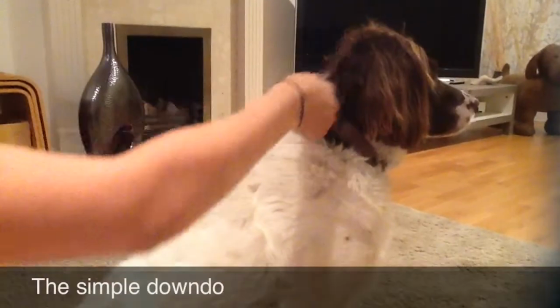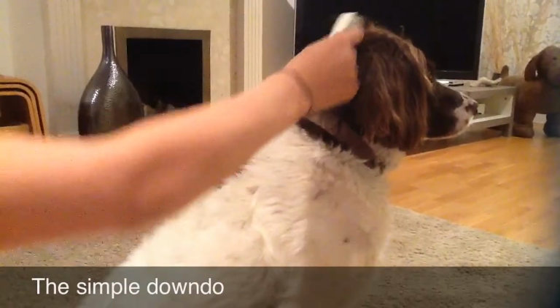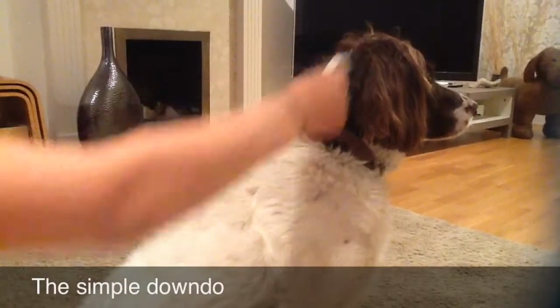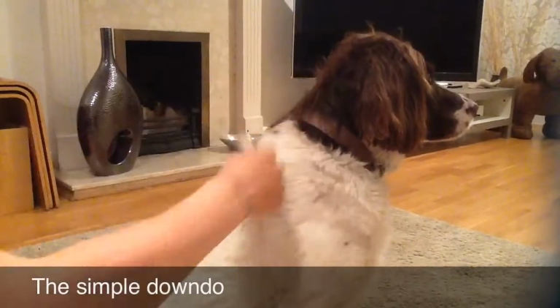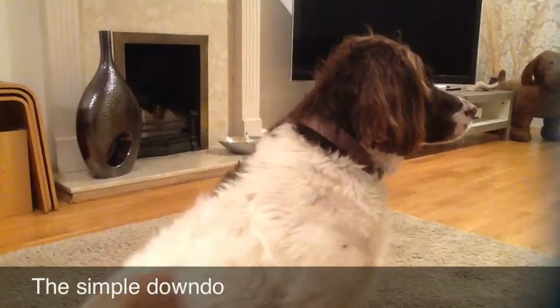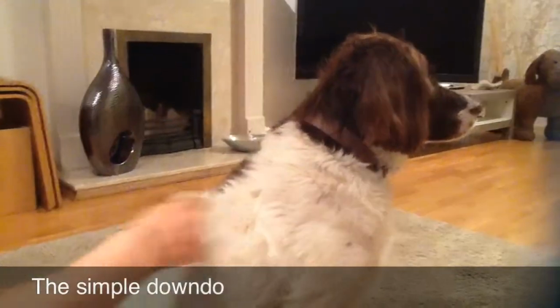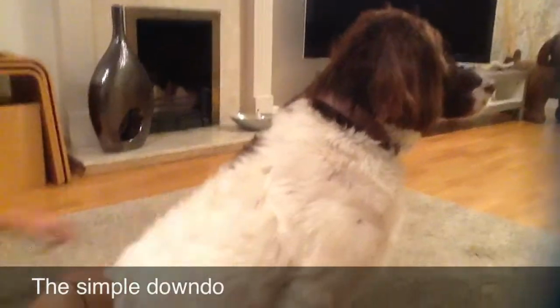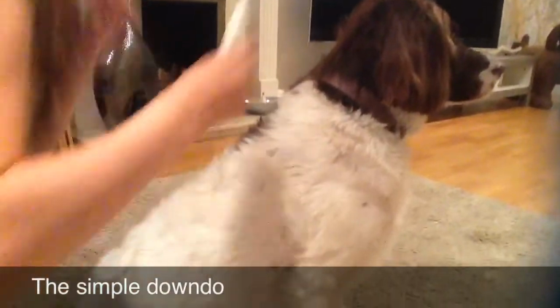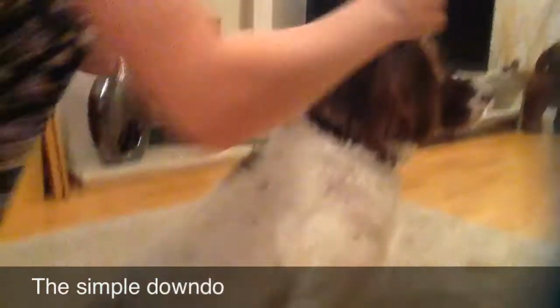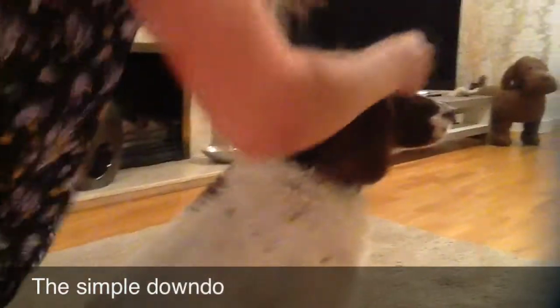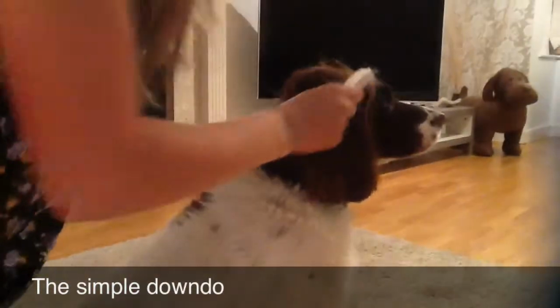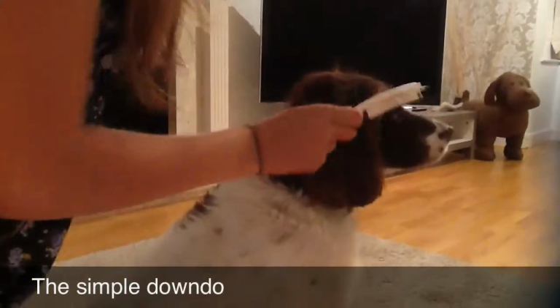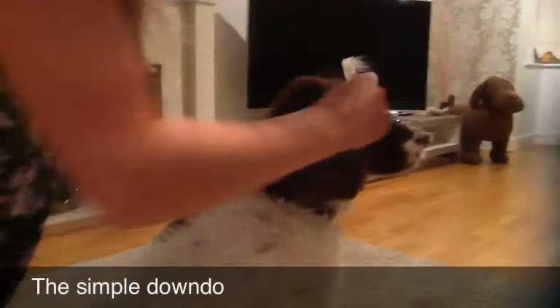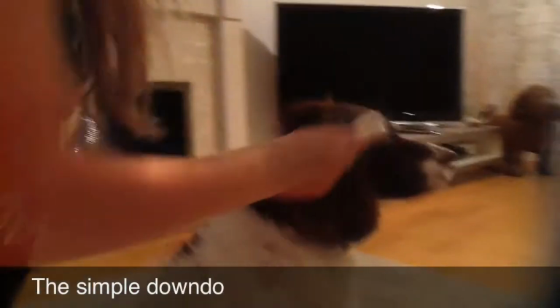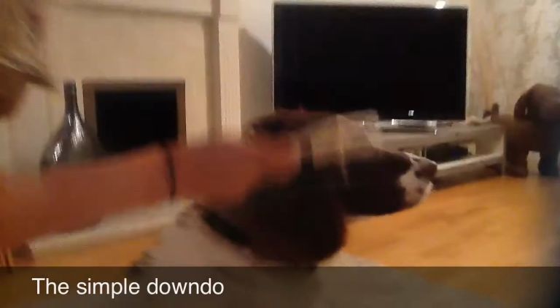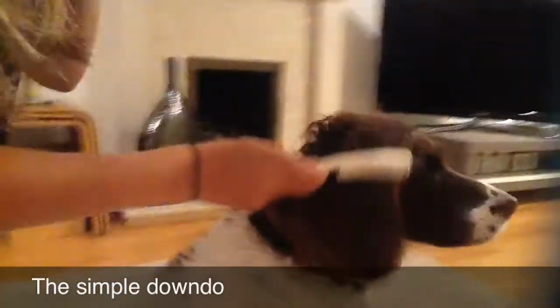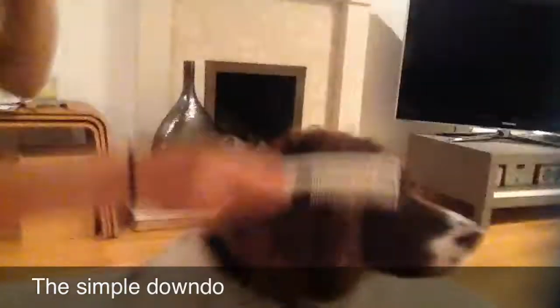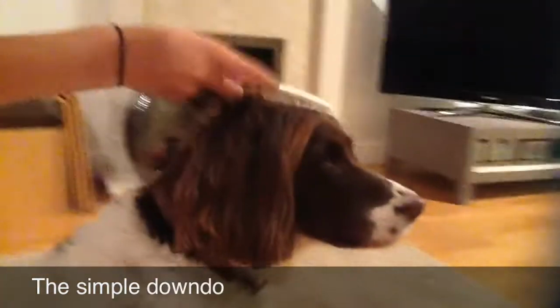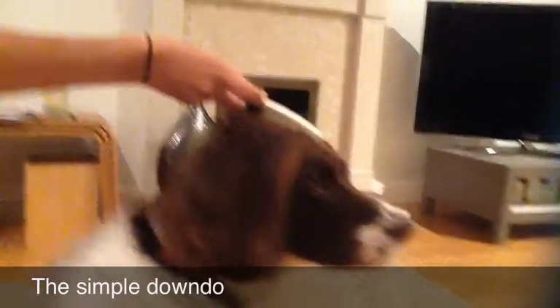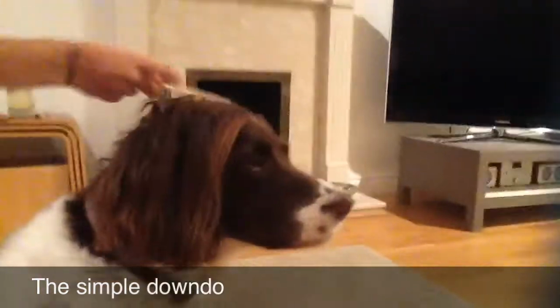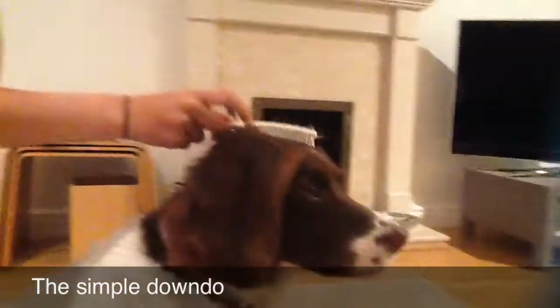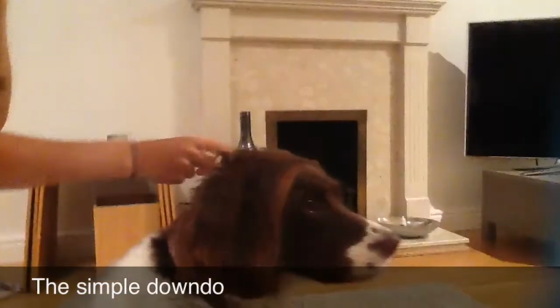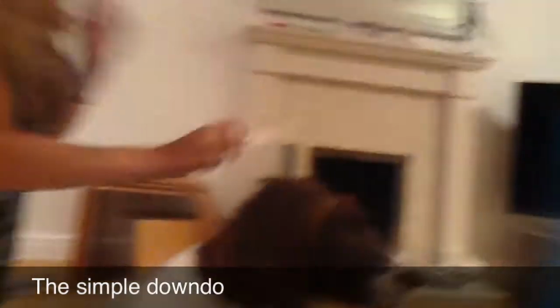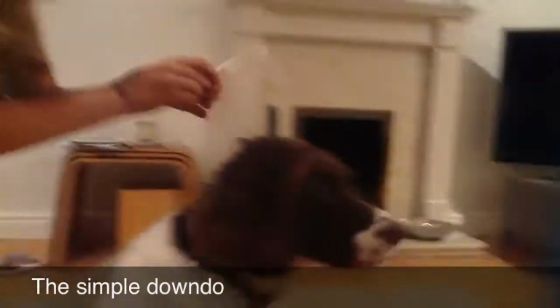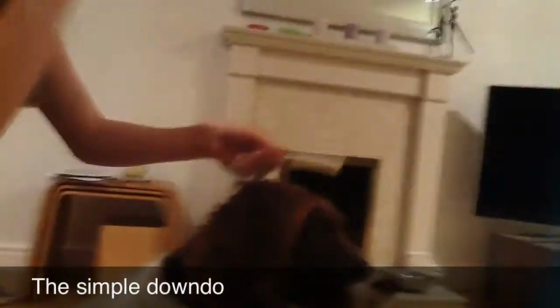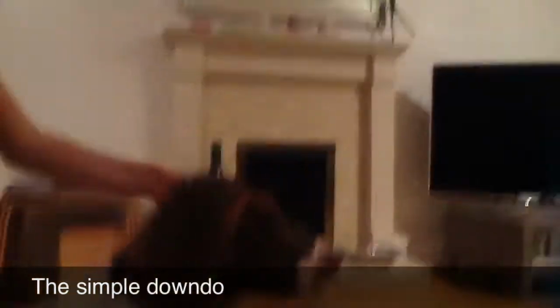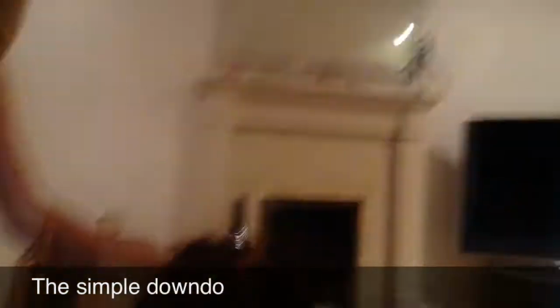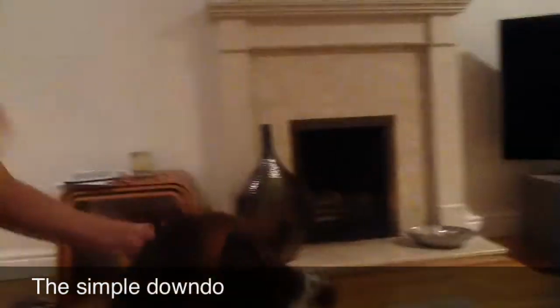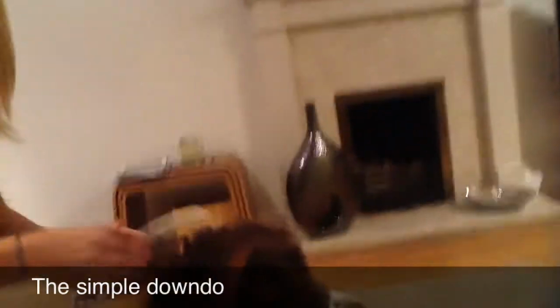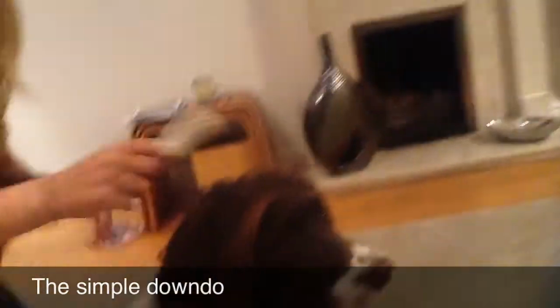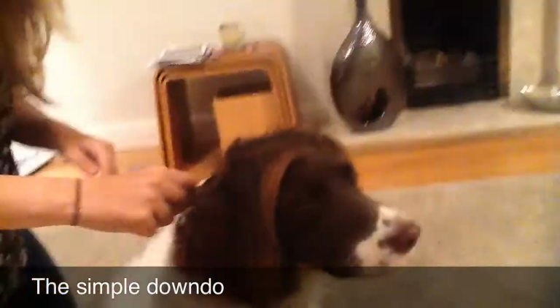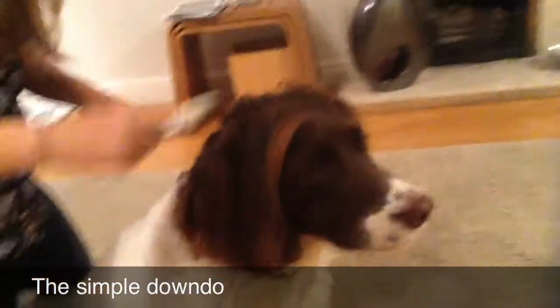For the first look, all you need to do is brush your dog's hair to leave a simple yet stylish downdo. This works on most long-haired dogs.